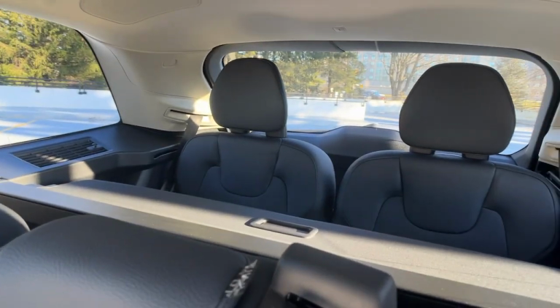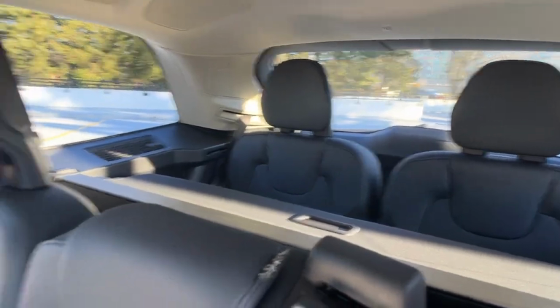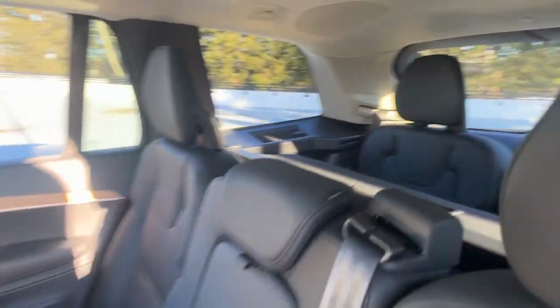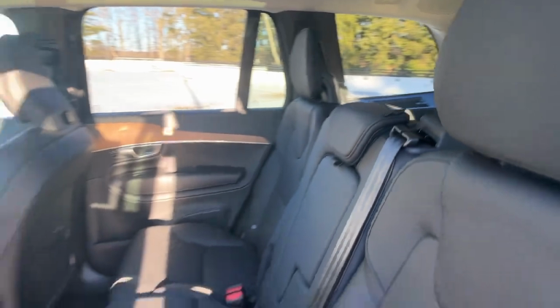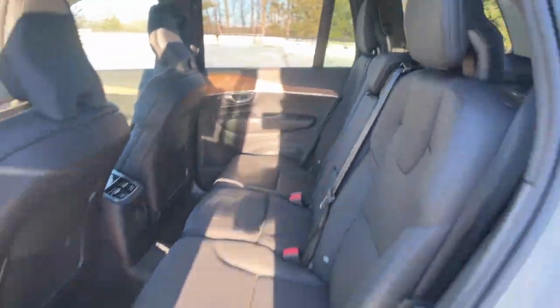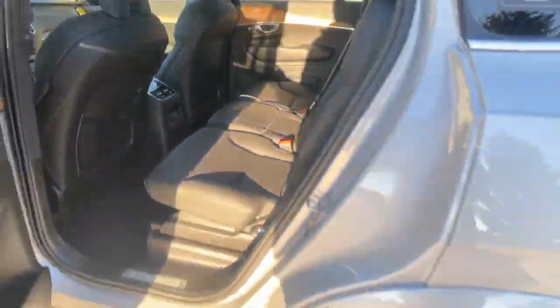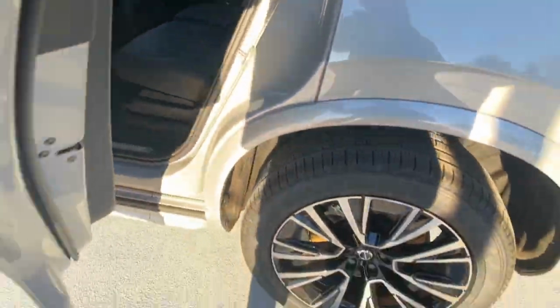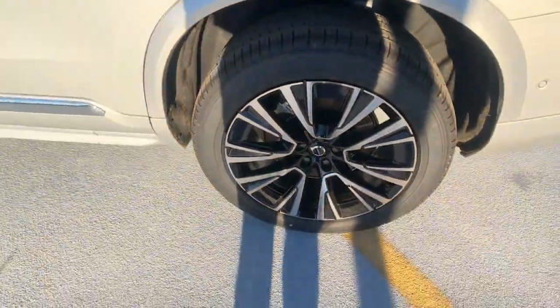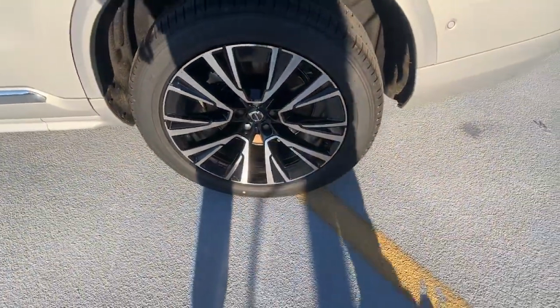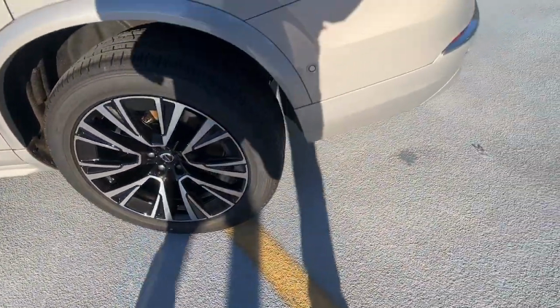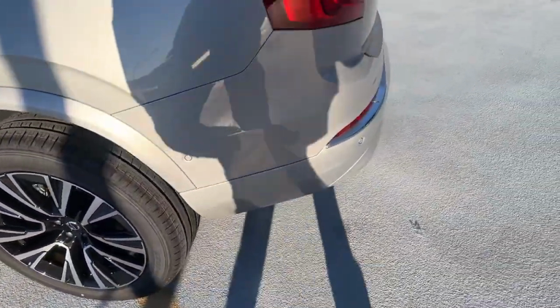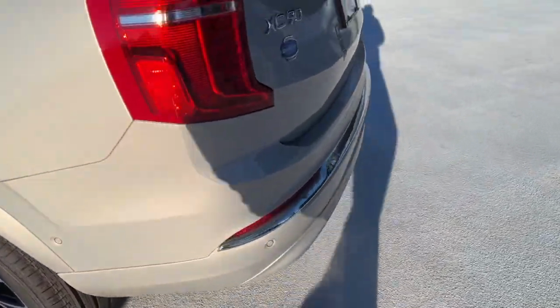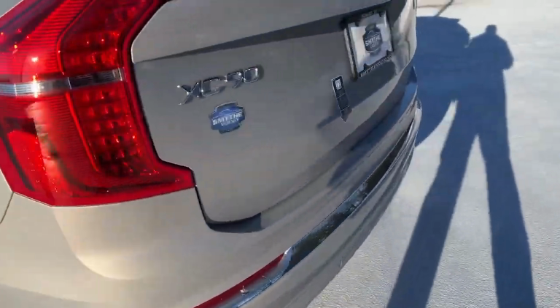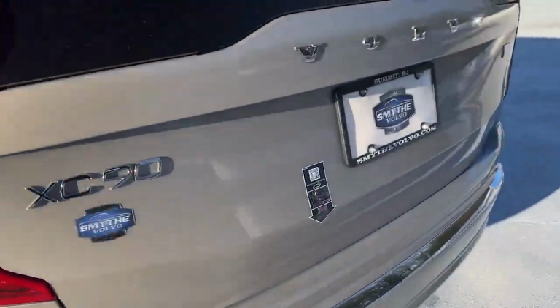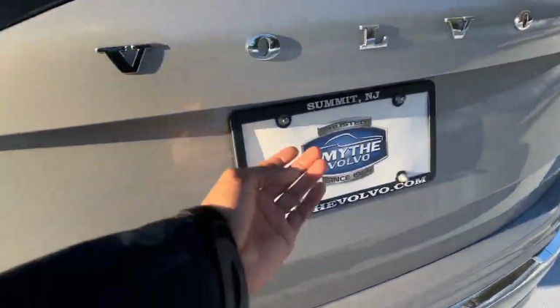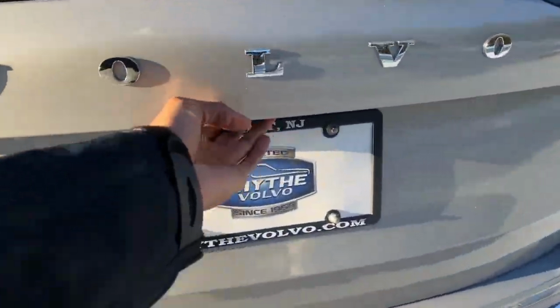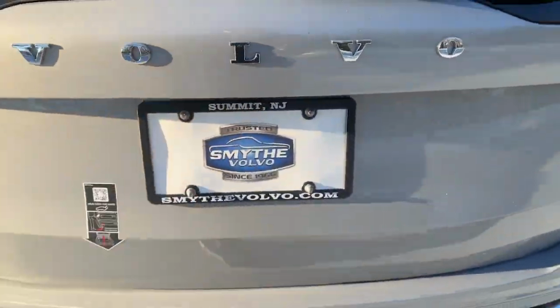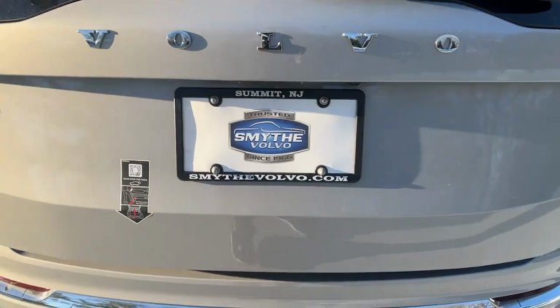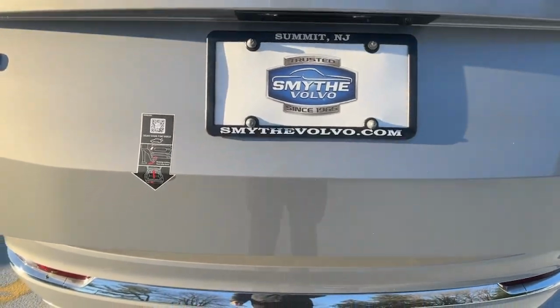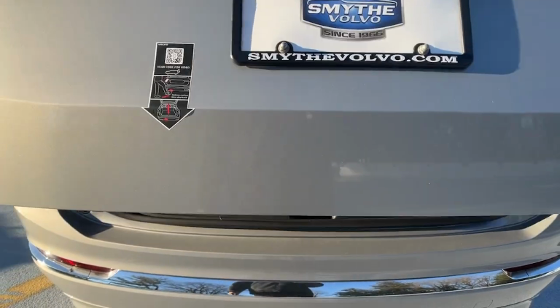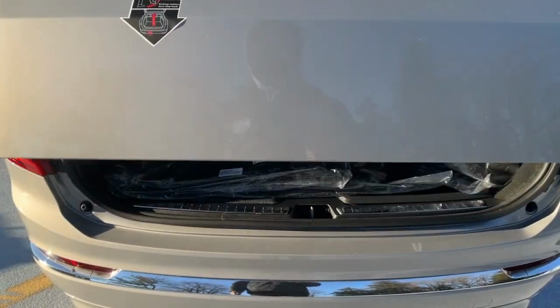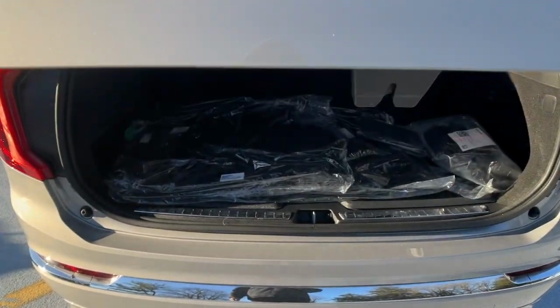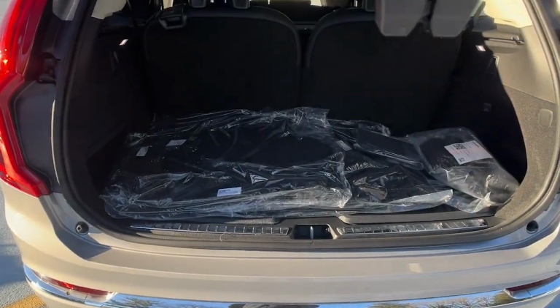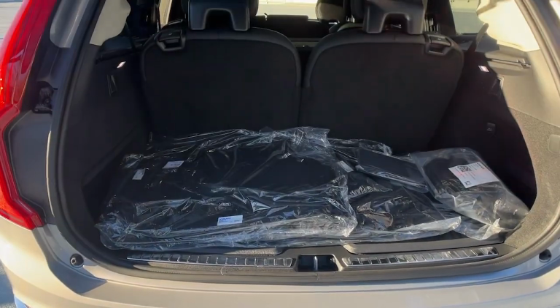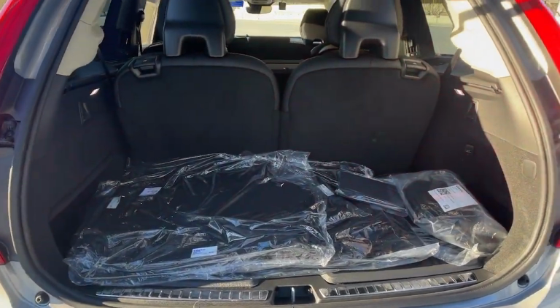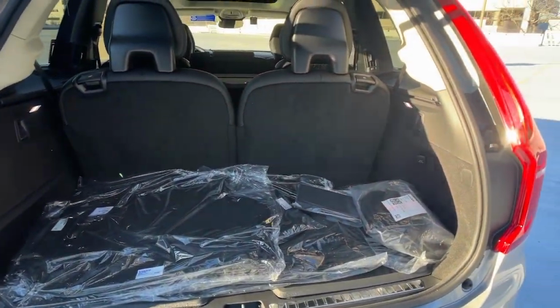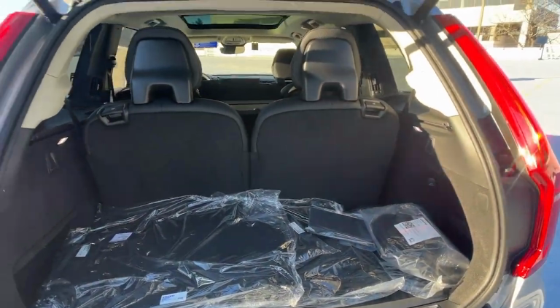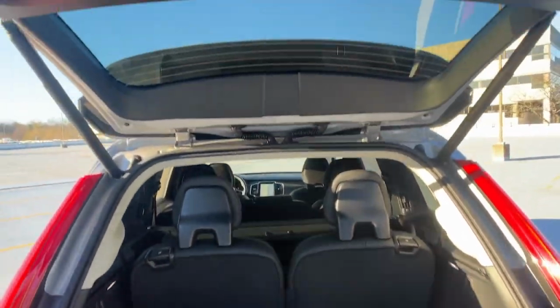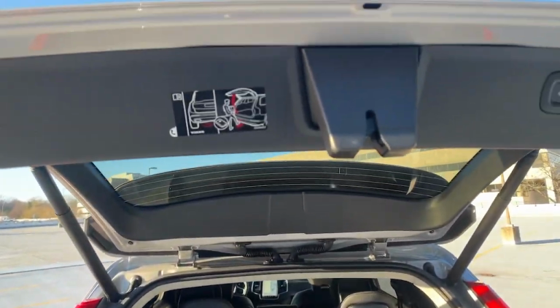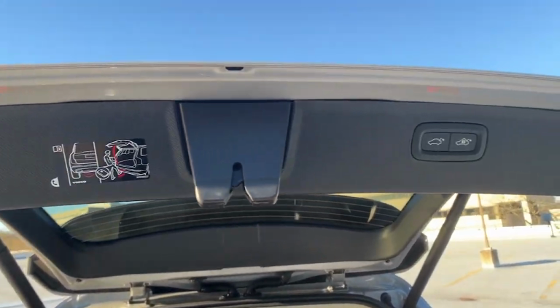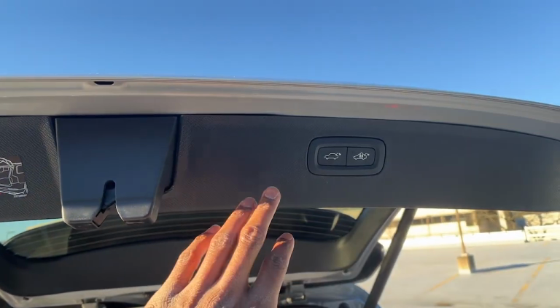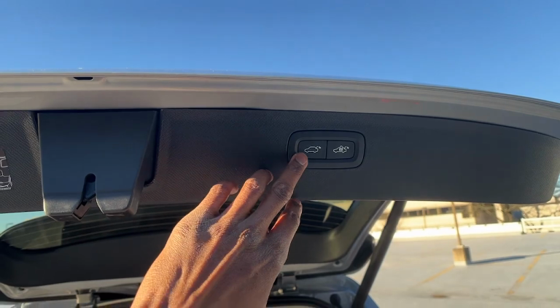The following are some of this vehicle's highlighted options: heated steering wheel, Apple CarPlay and/or Android Auto, keyless entry, moonroof, navigation system, backup camera.